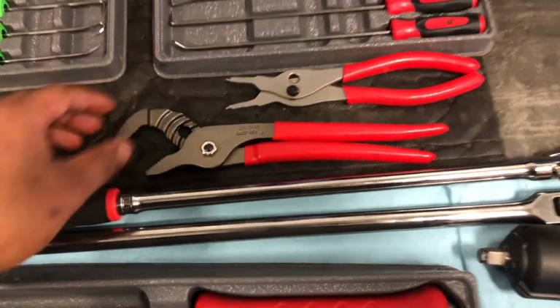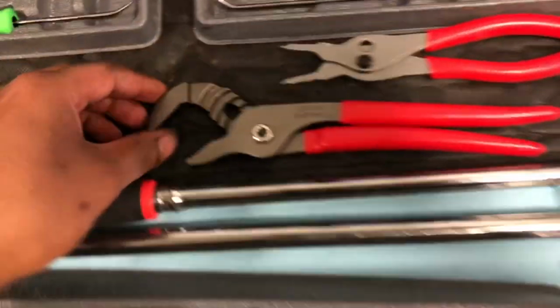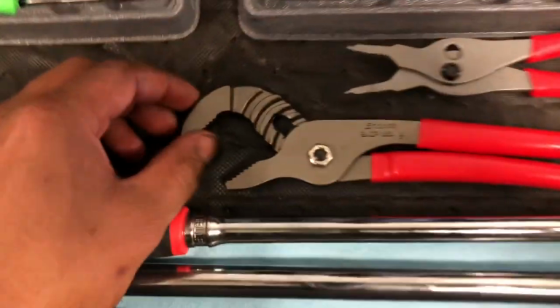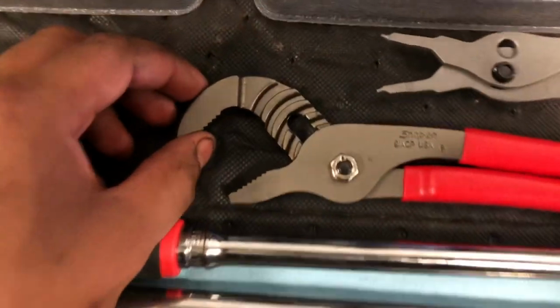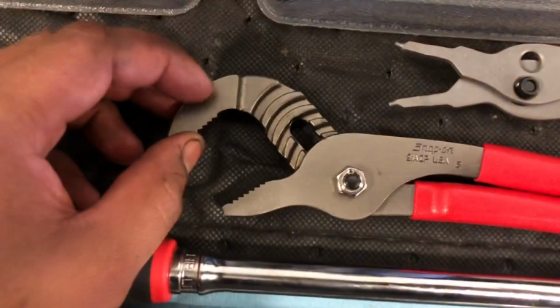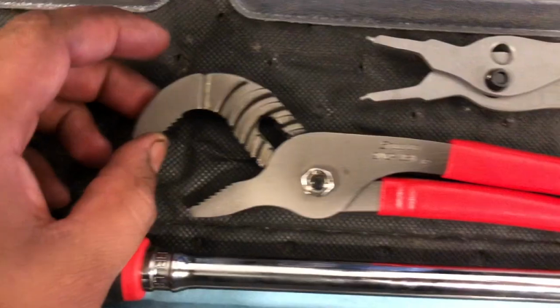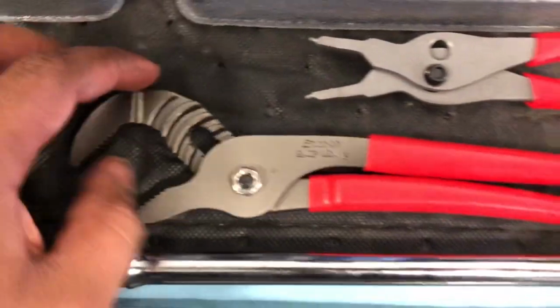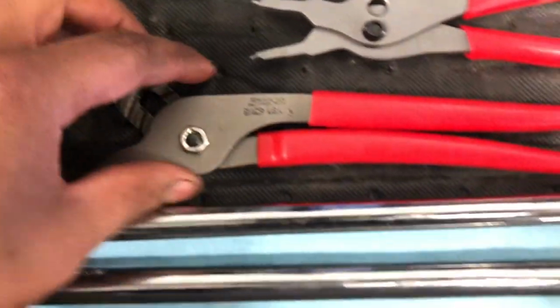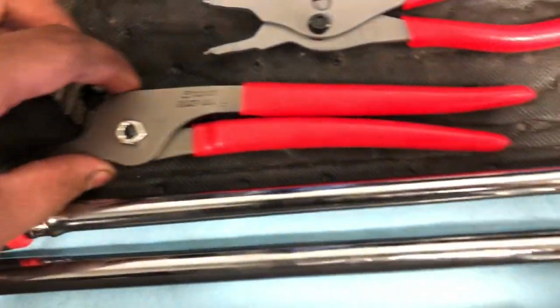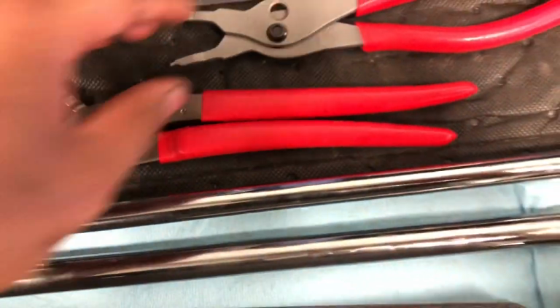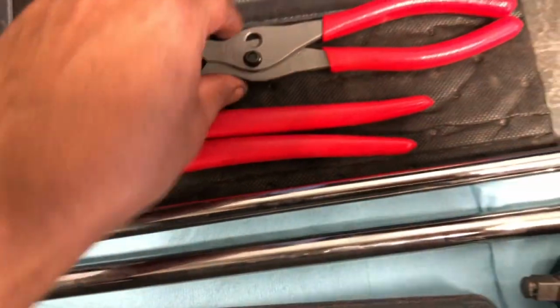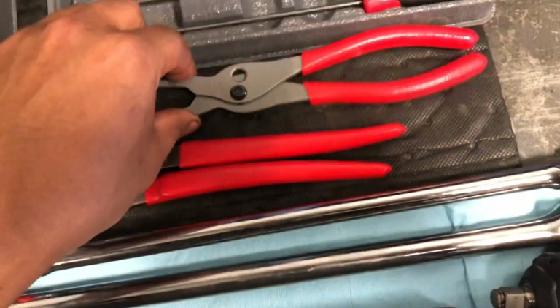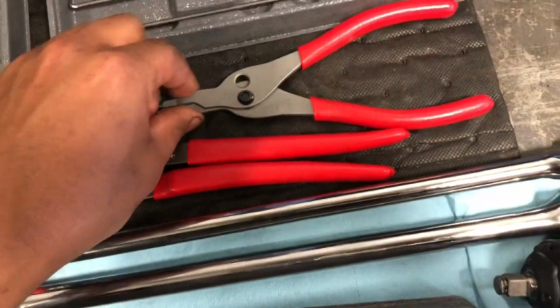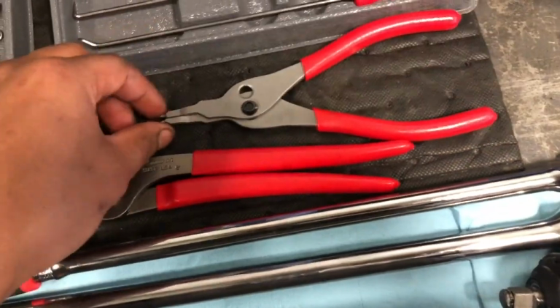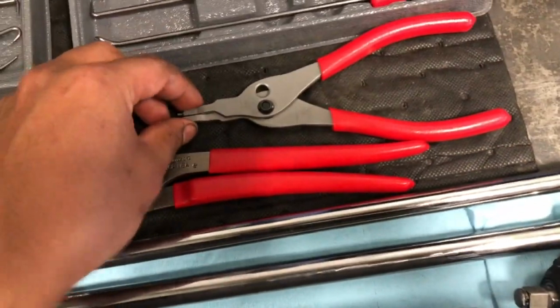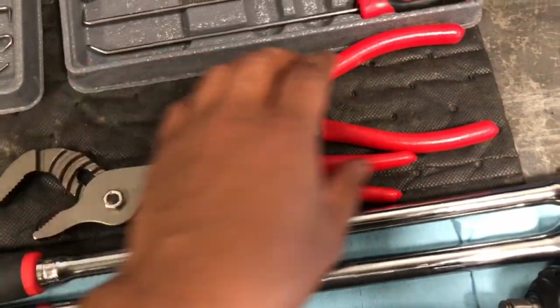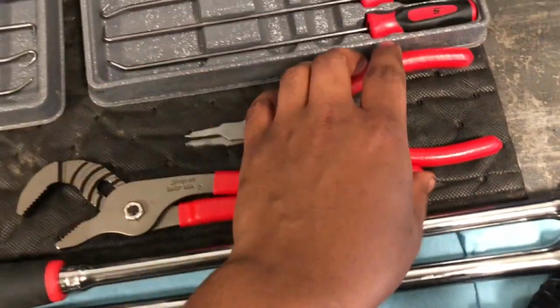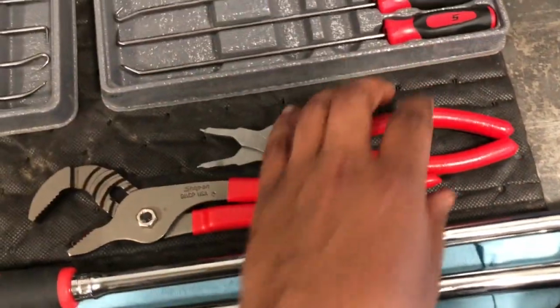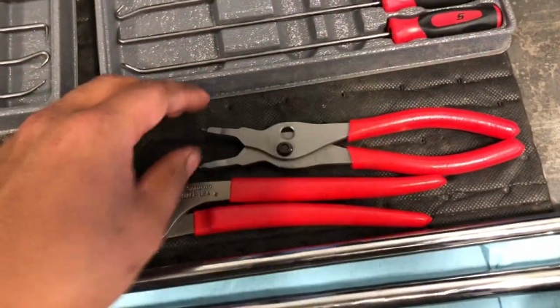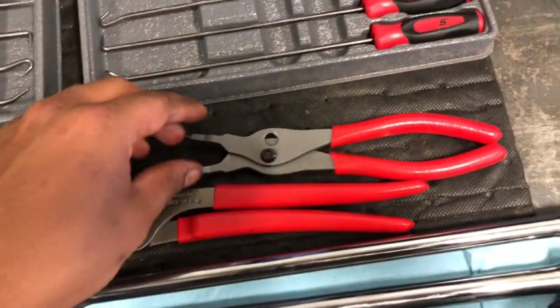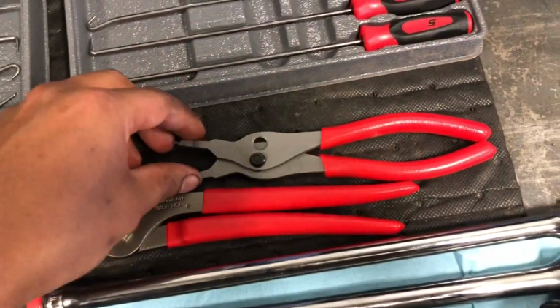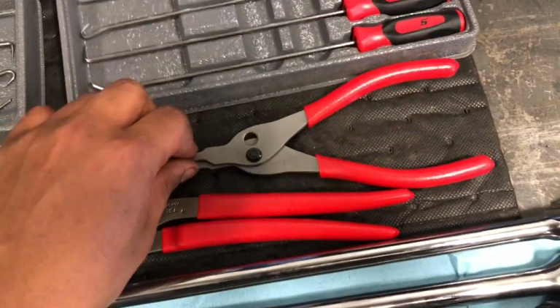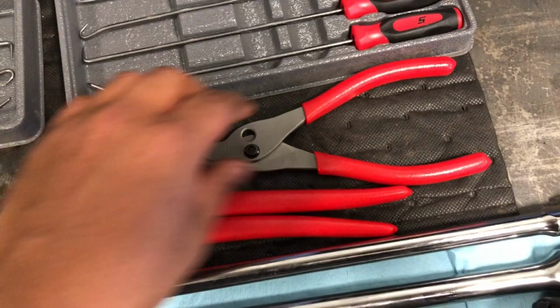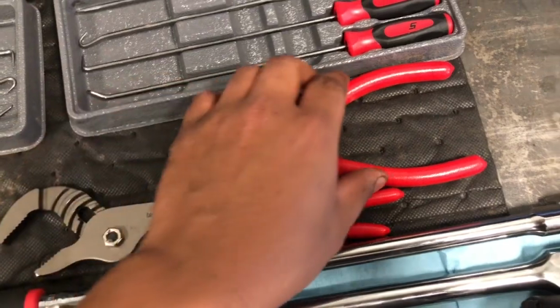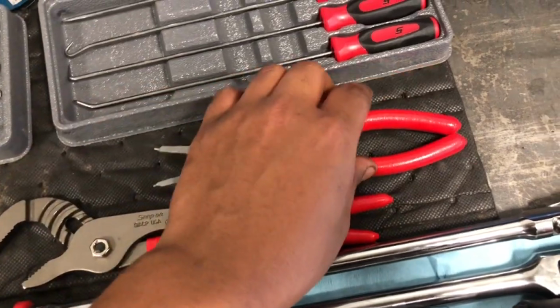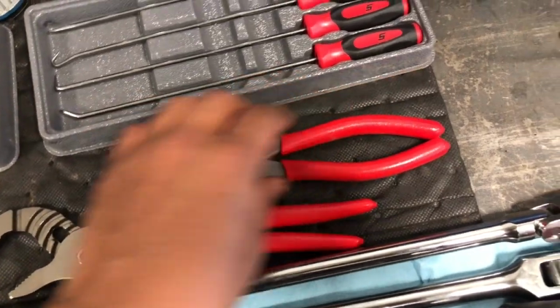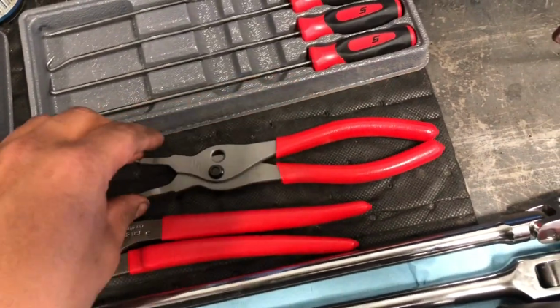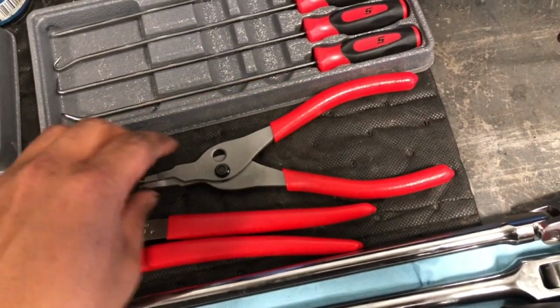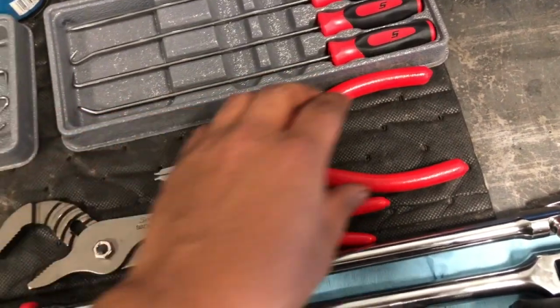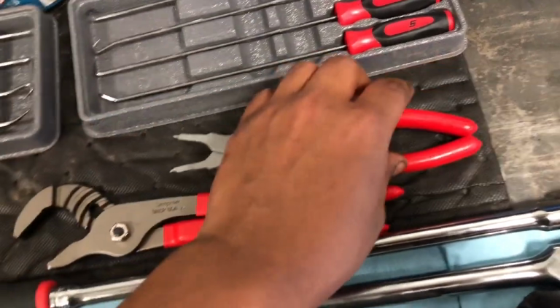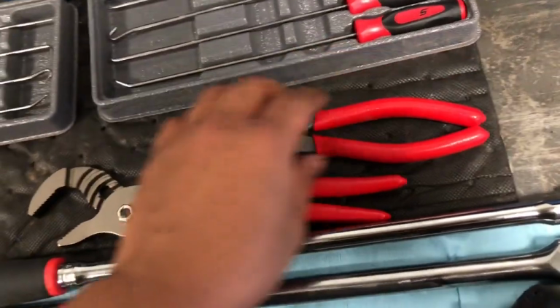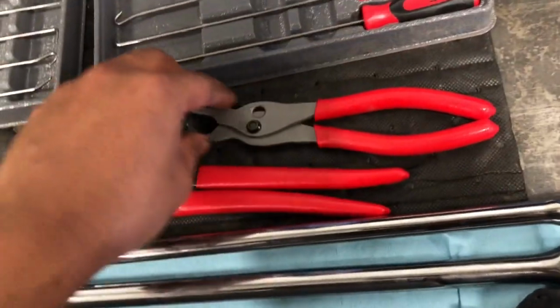These snap ring pliers are pretty sweet, though I'm not sure I need them. That was about 60 bucks.